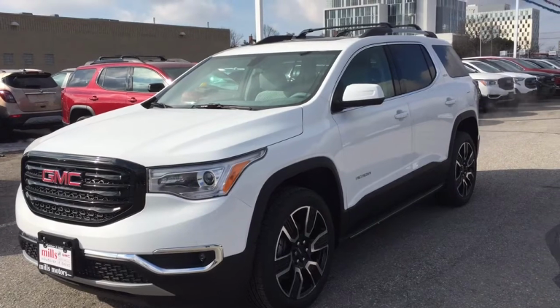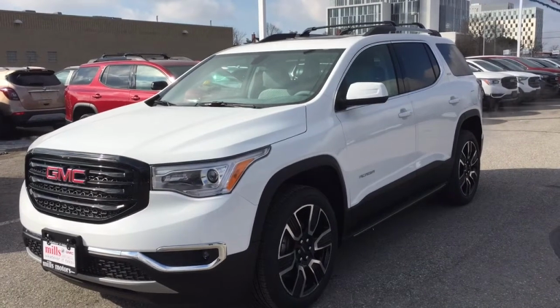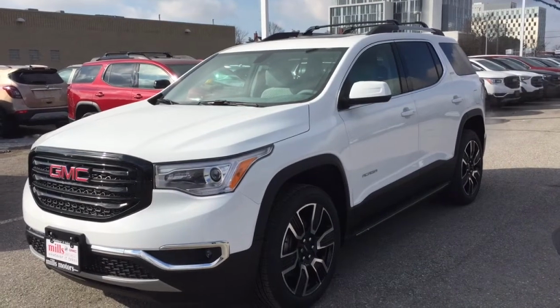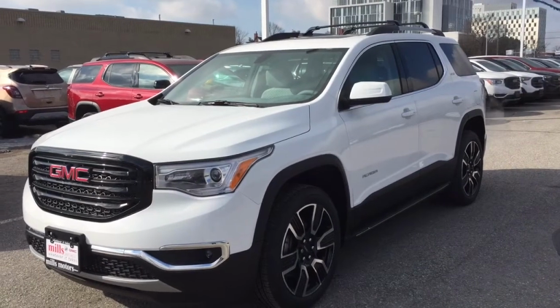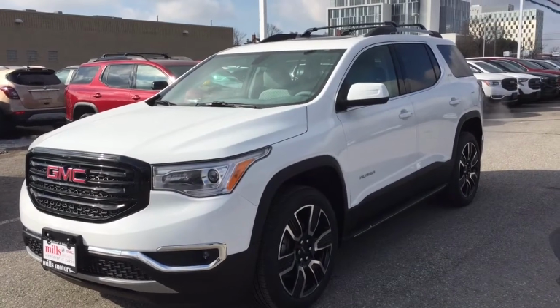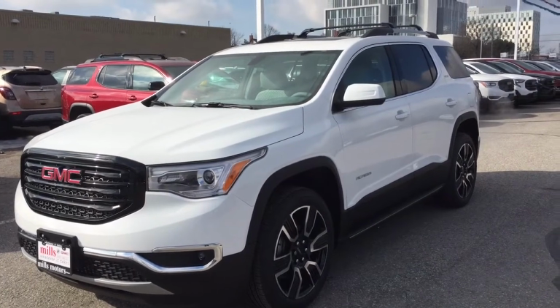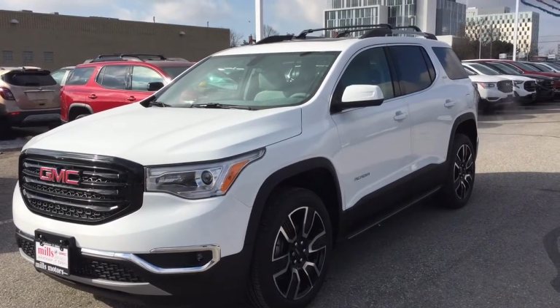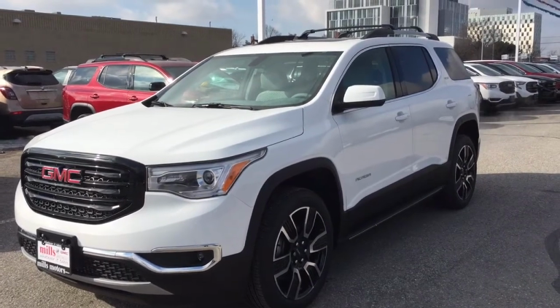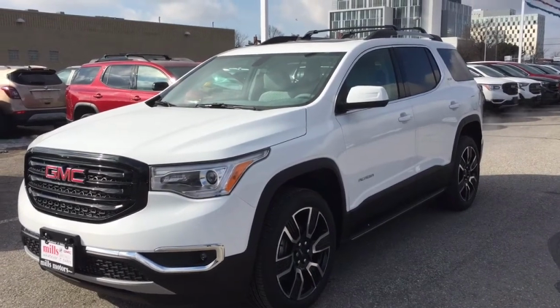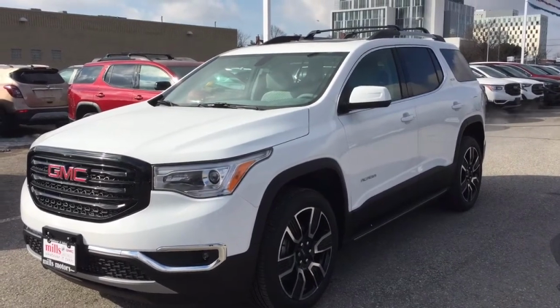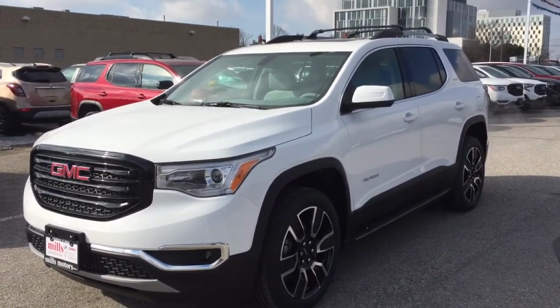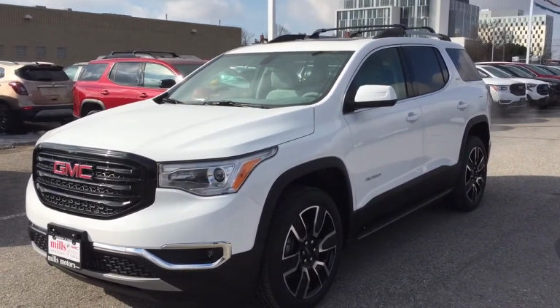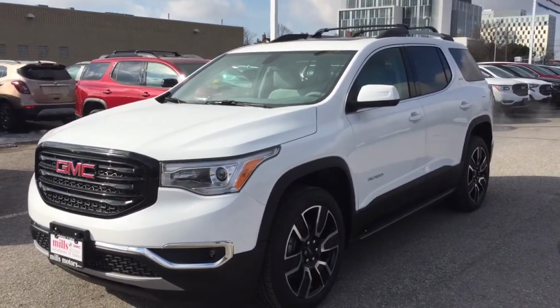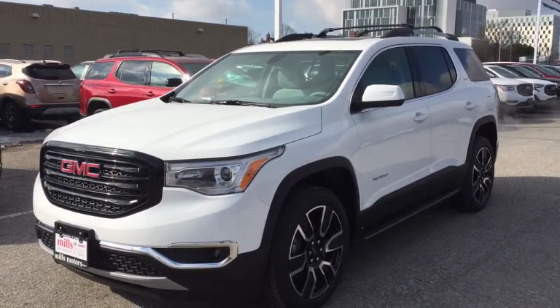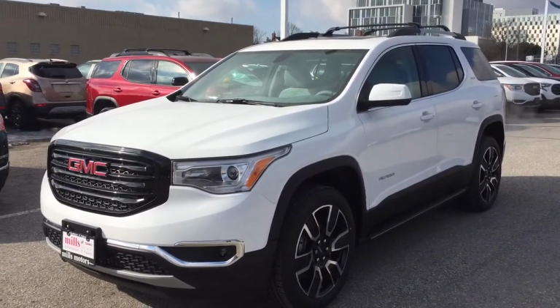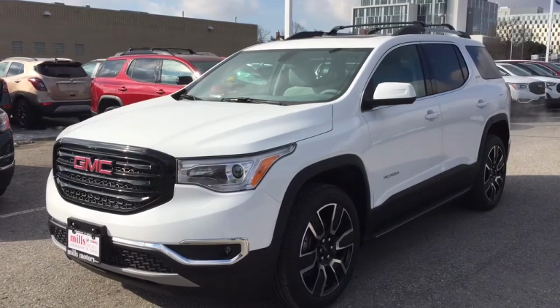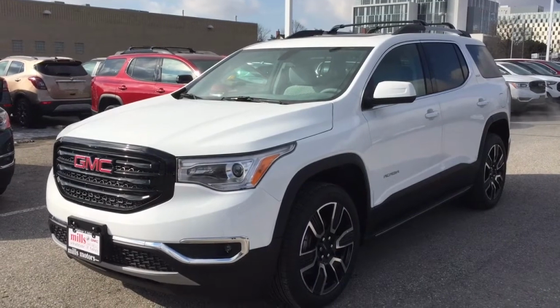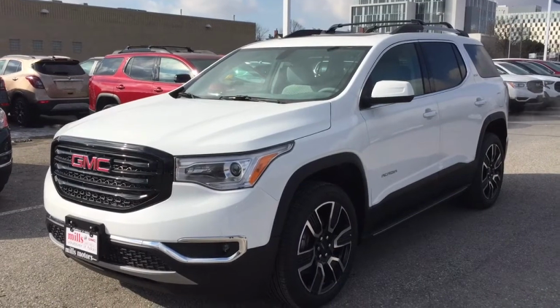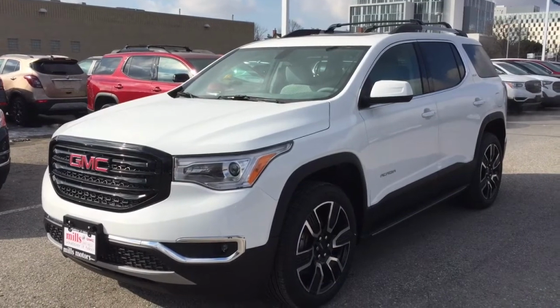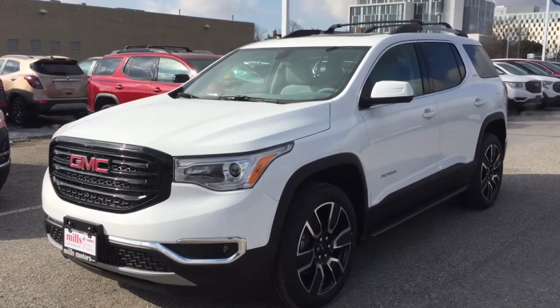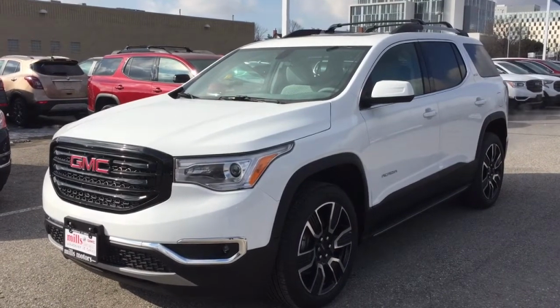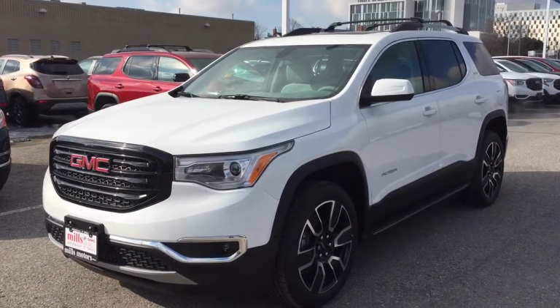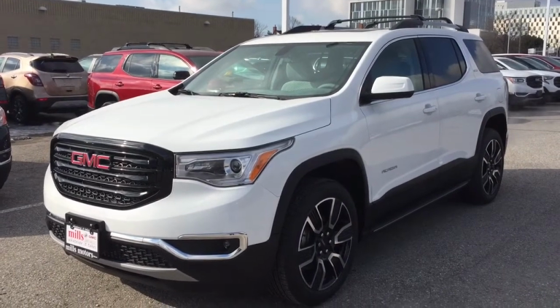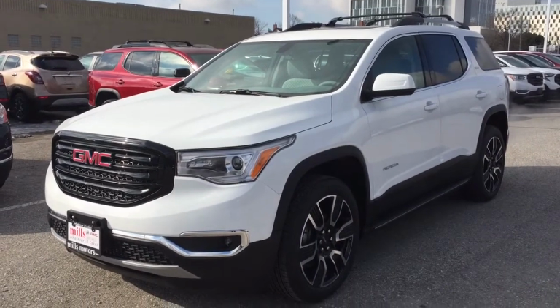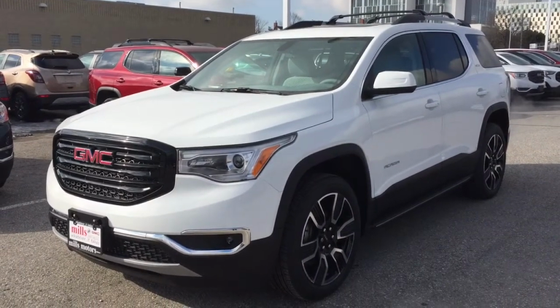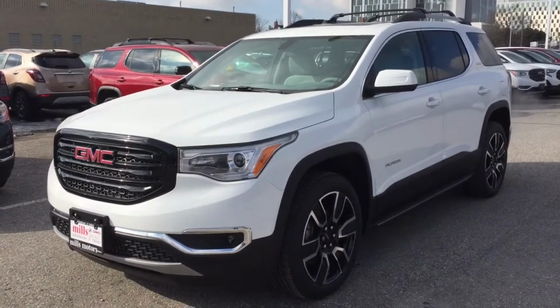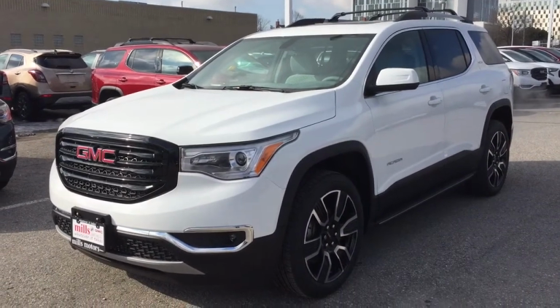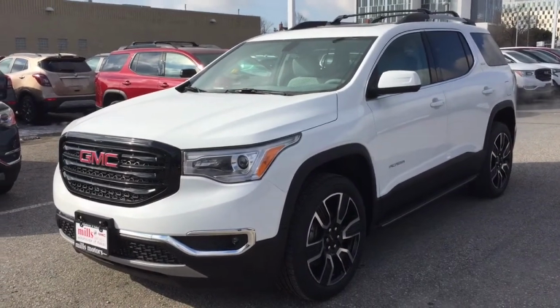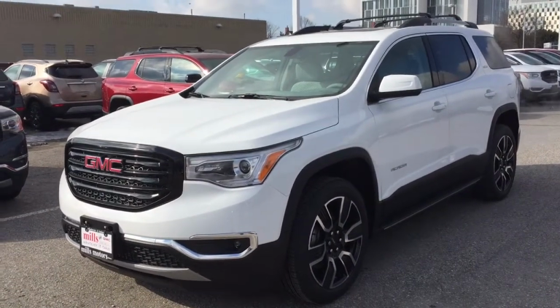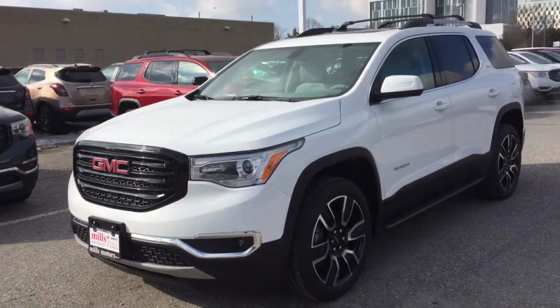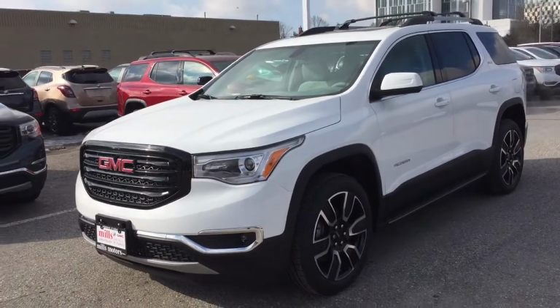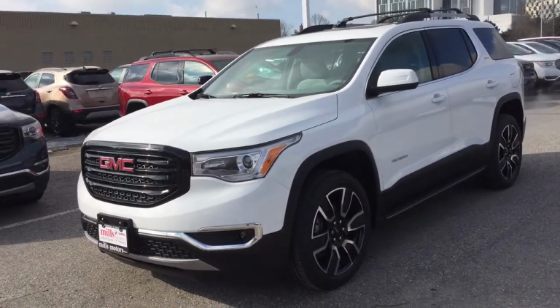It's a great day at Mills Motors, 240 Bond Street East in Oshawa. This is the 2019 GMC Acadia SLE all-wheel drive.